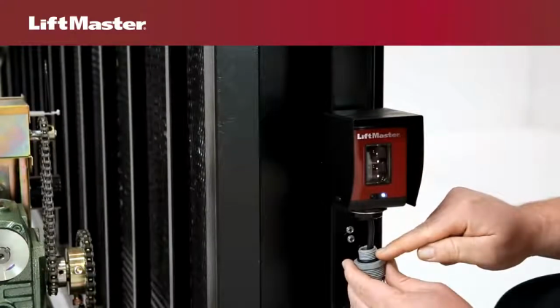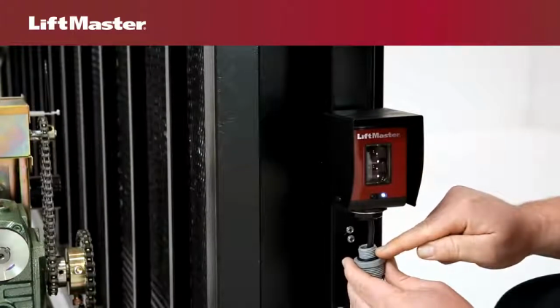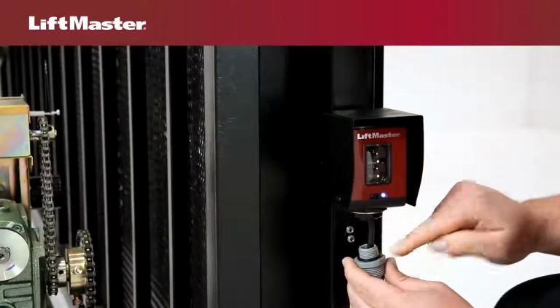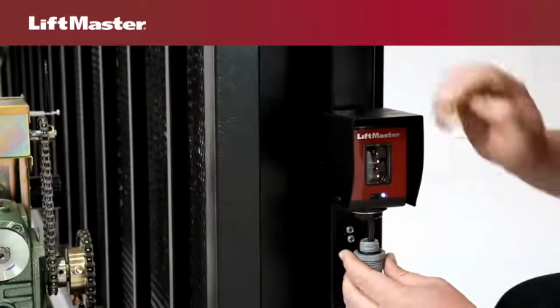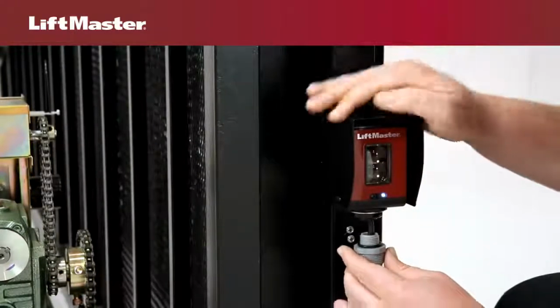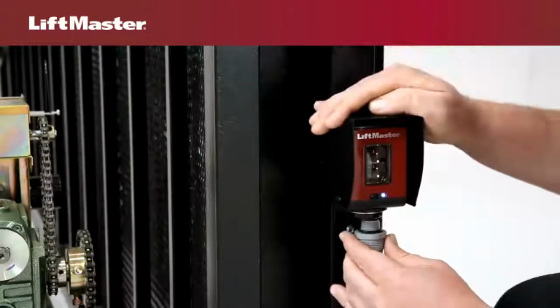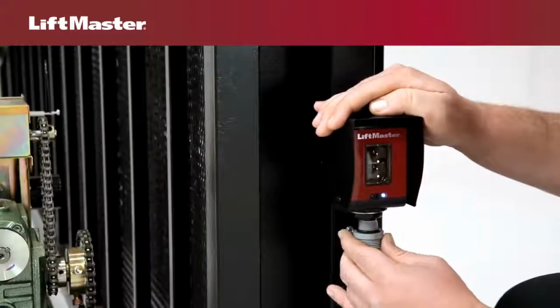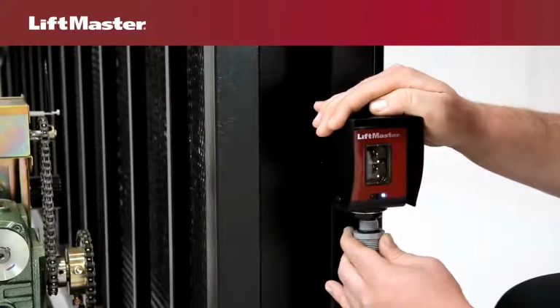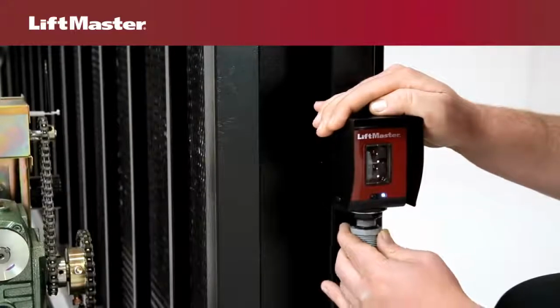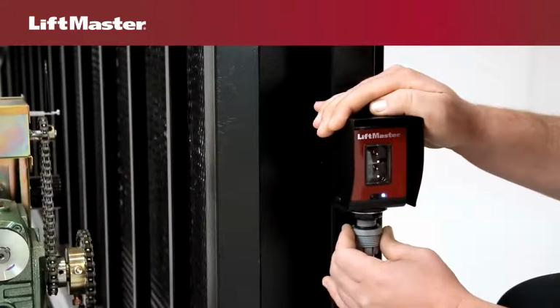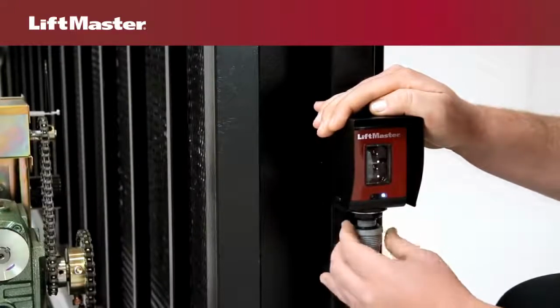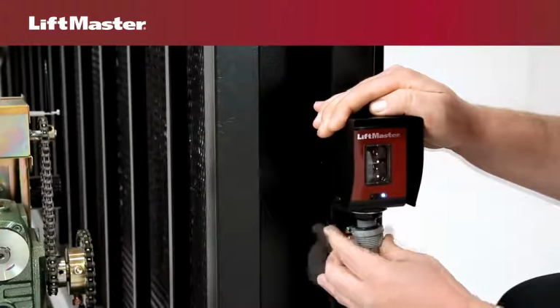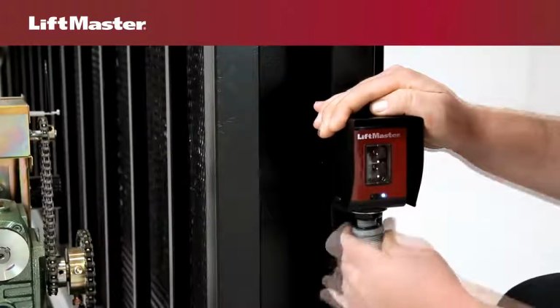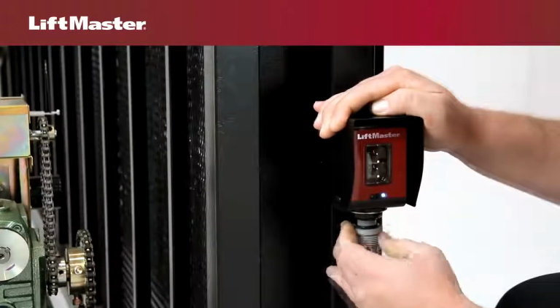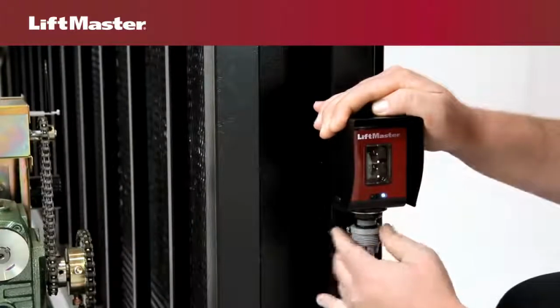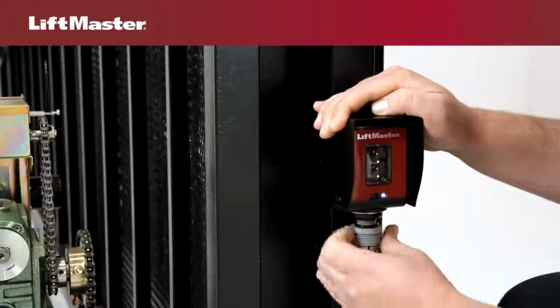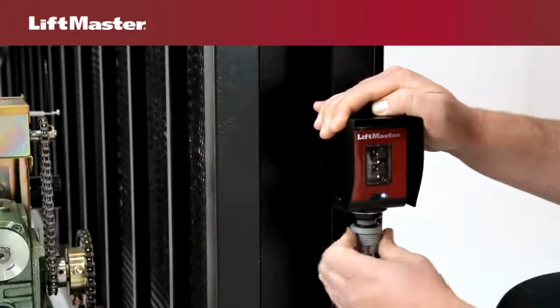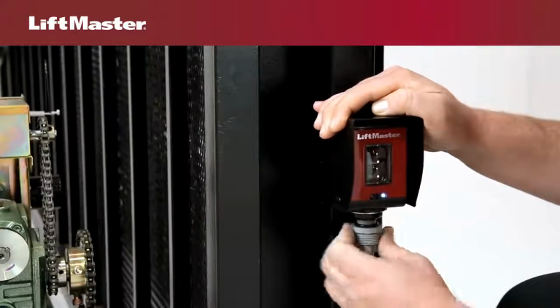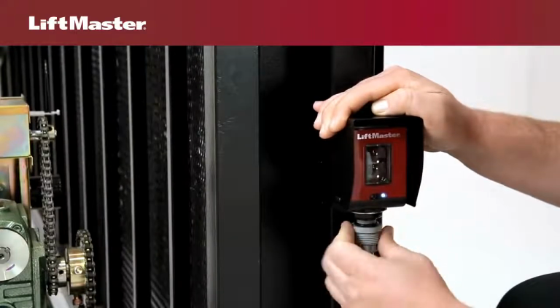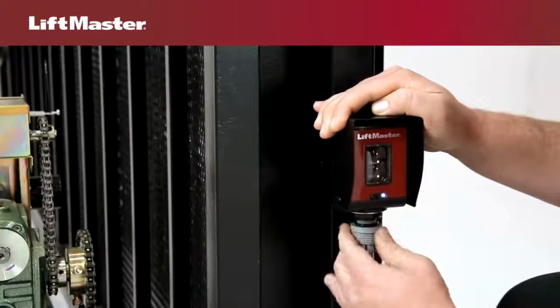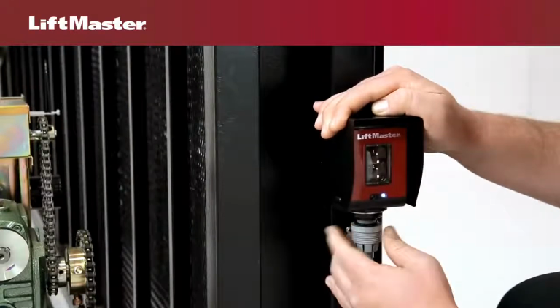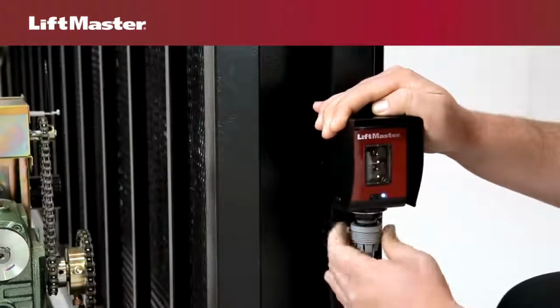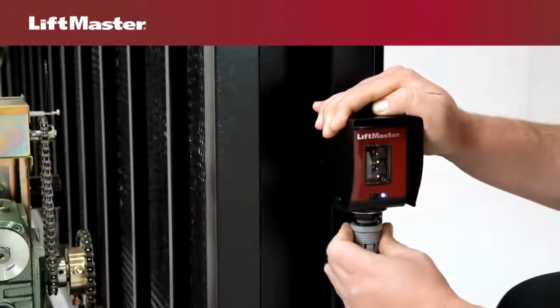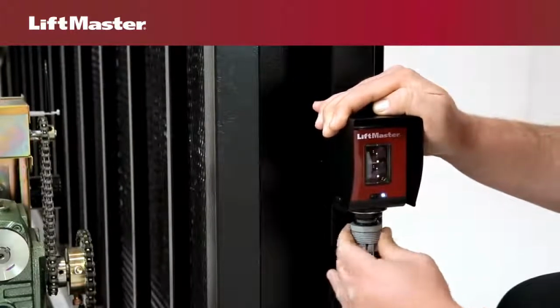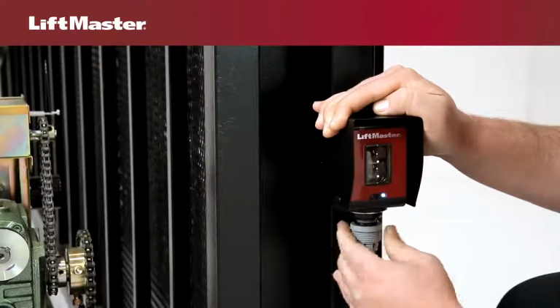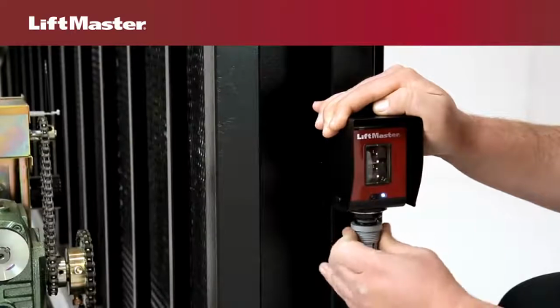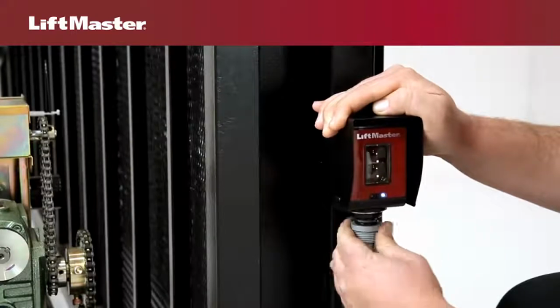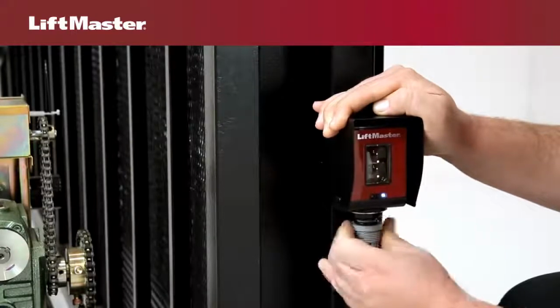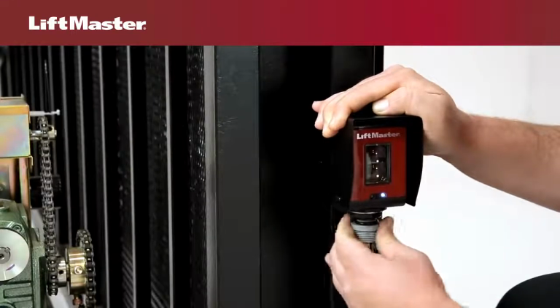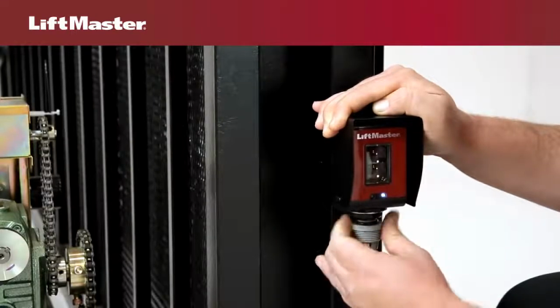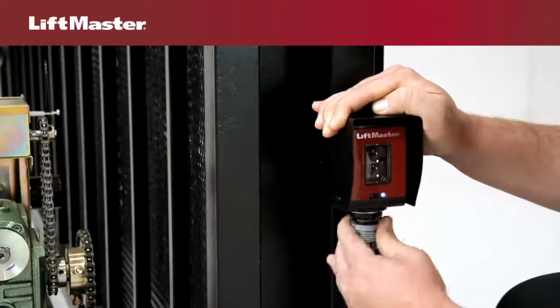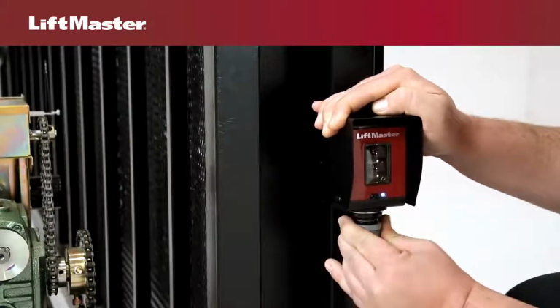Finish by attaching the conduit, screwing the water-tight fitting into the inner thread of the sensor. Water-tight fittings are not included with the kit, so you'll need to supply them.